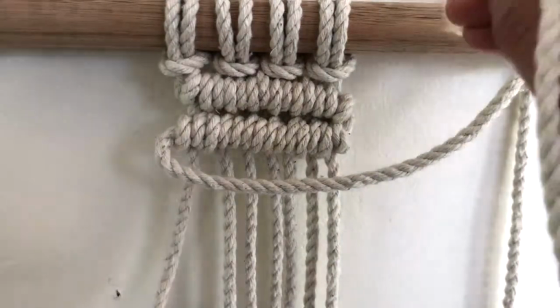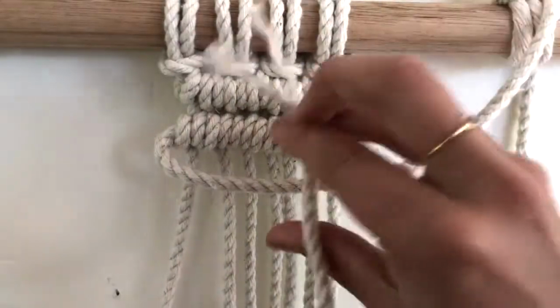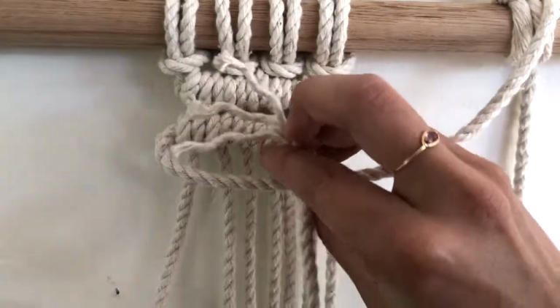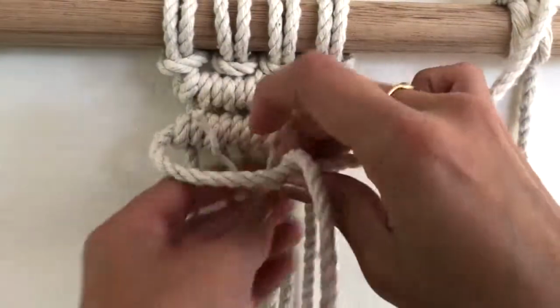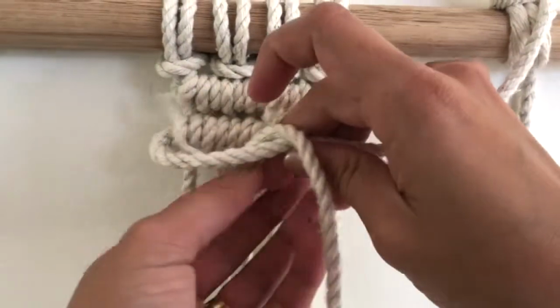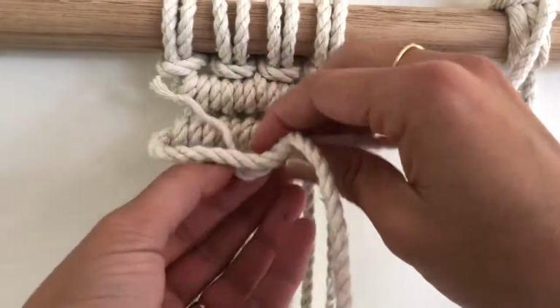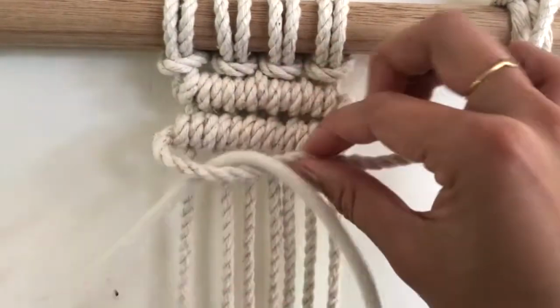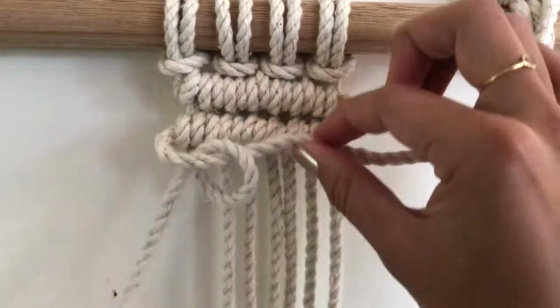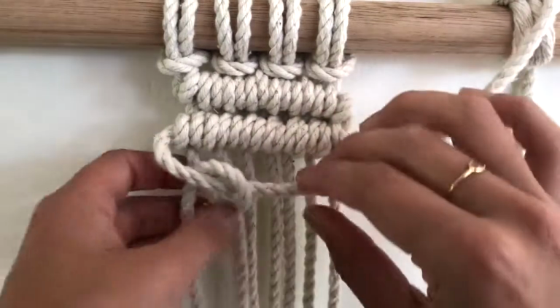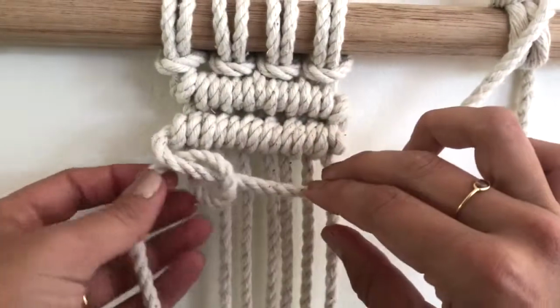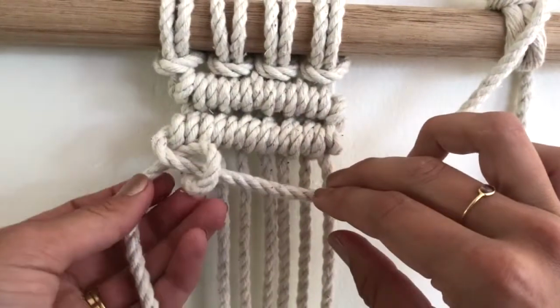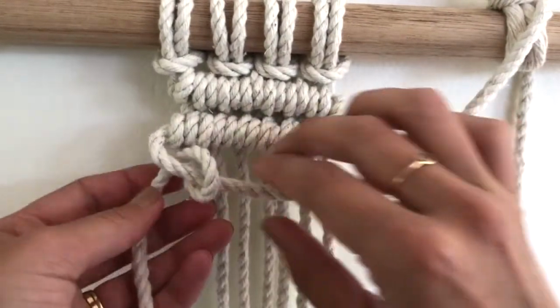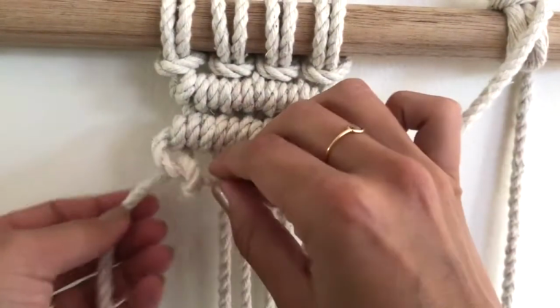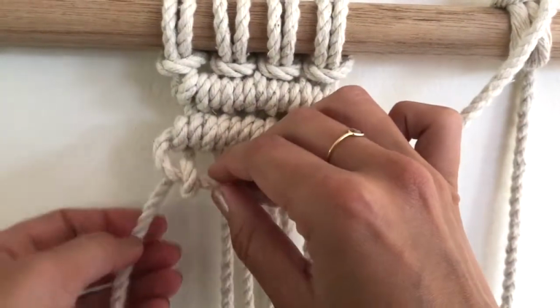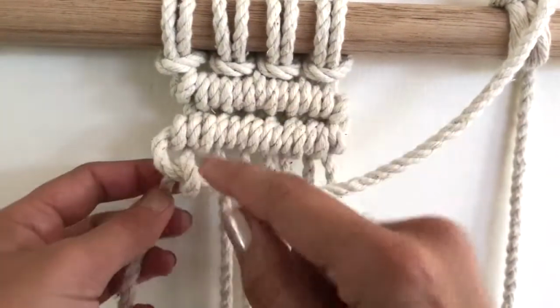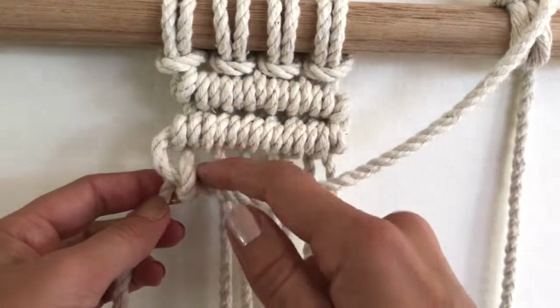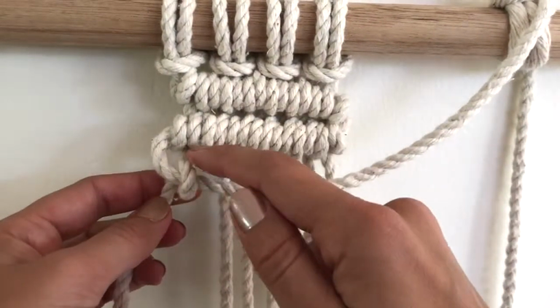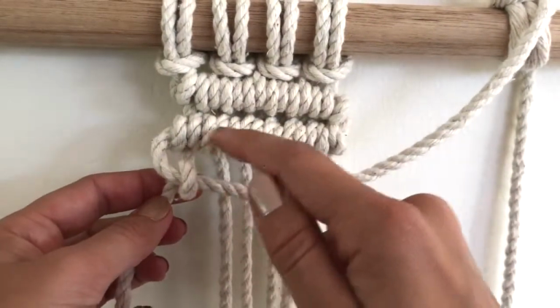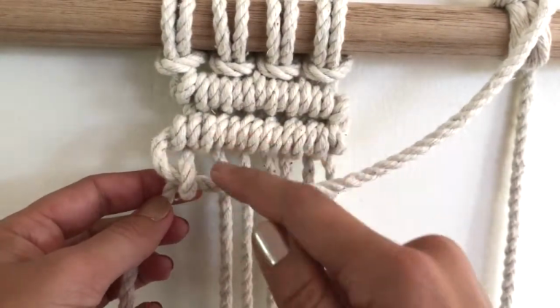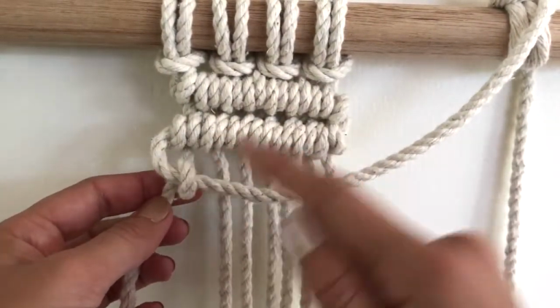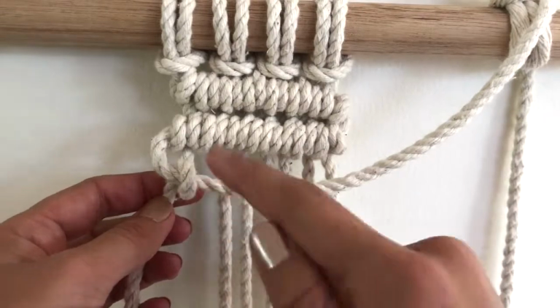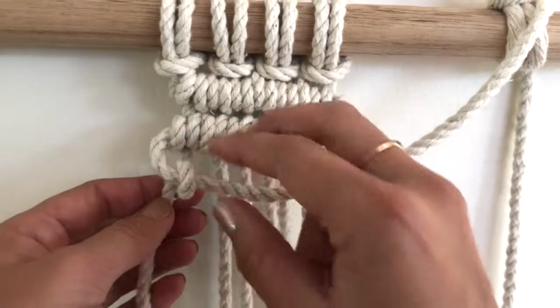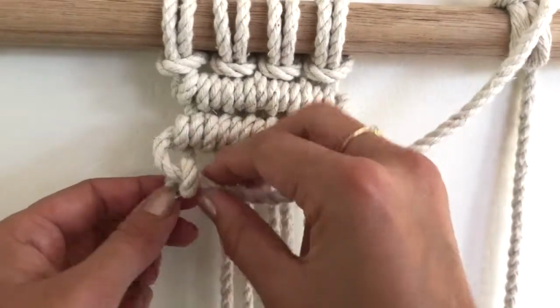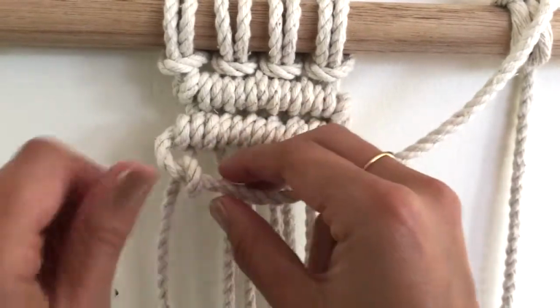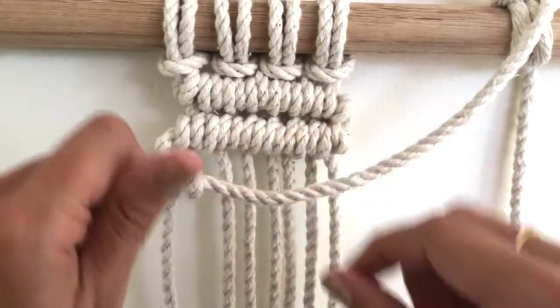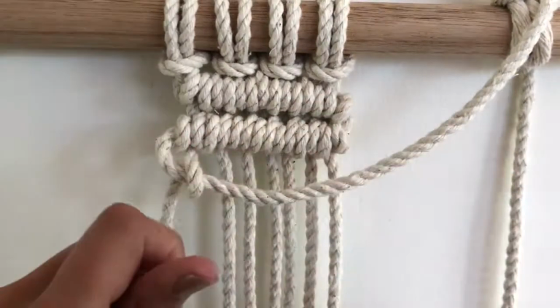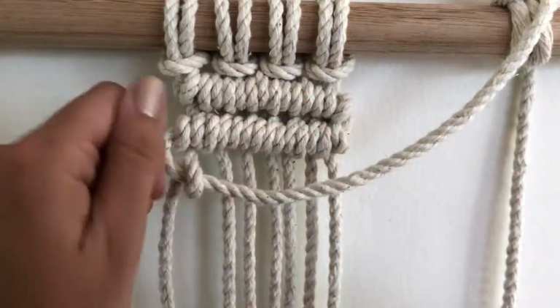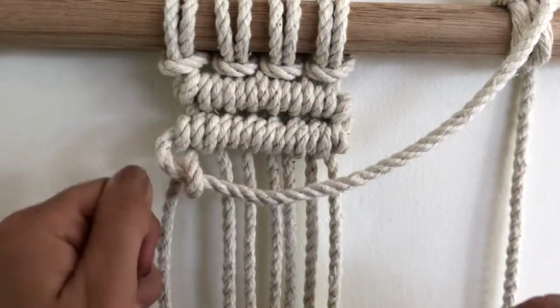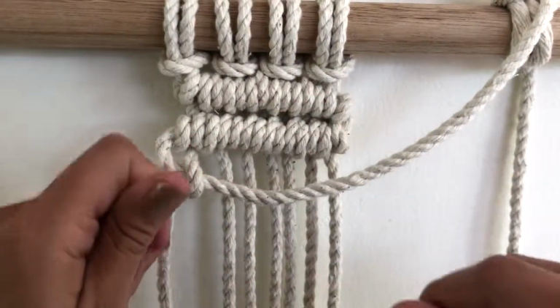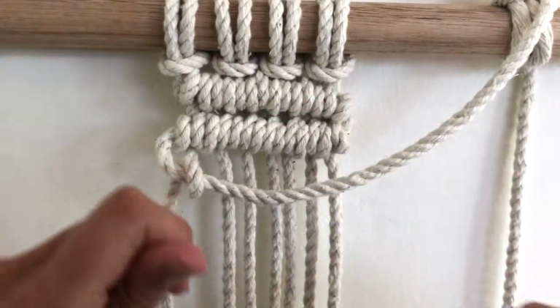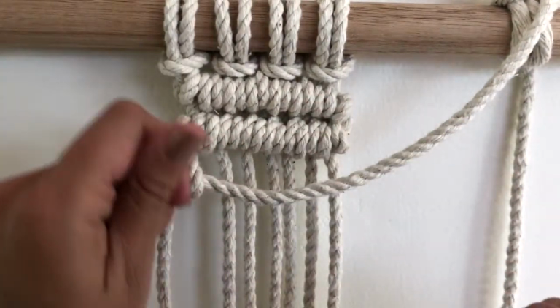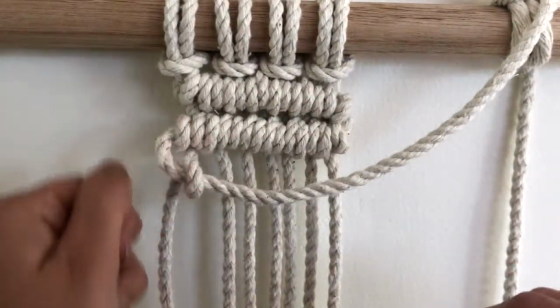Then grab your first cord and loop it over. Now here's where the trick comes in — to make sure that it seats right up close to your last line, or wherever you want it to be in your piece. To get it to hook onto the anchor, it's kind of like an up and back motion with your cord.